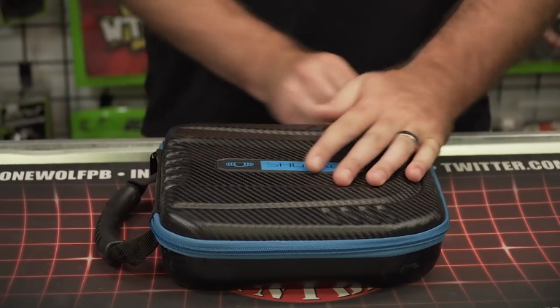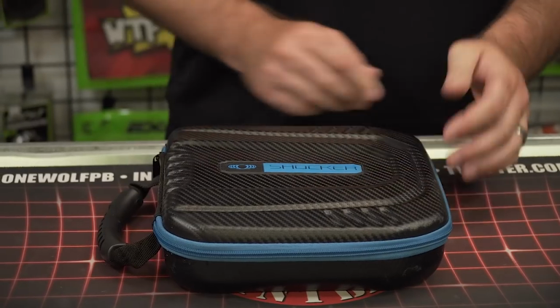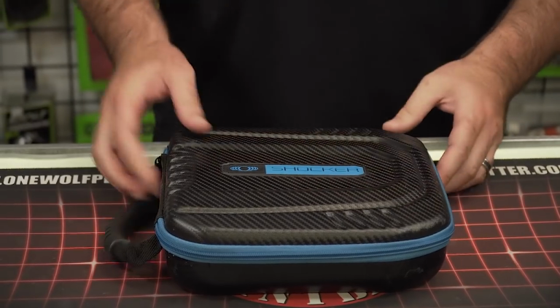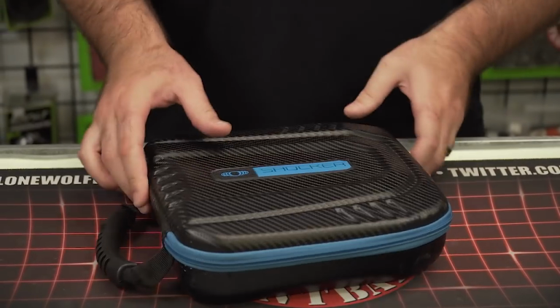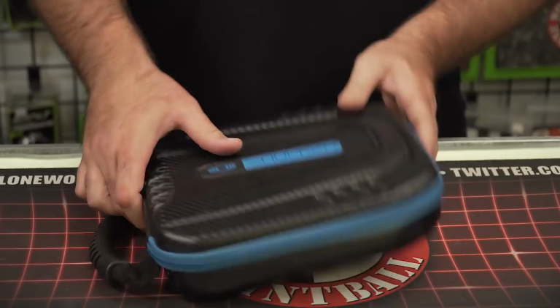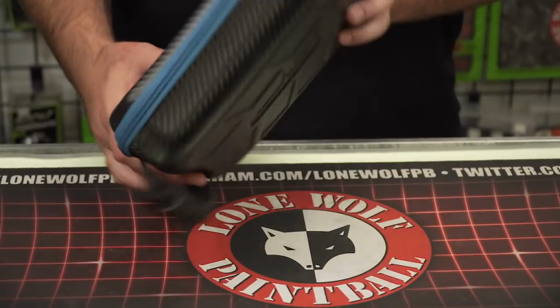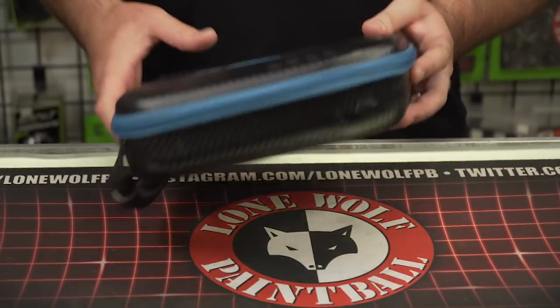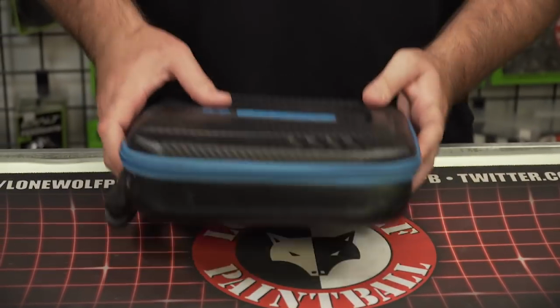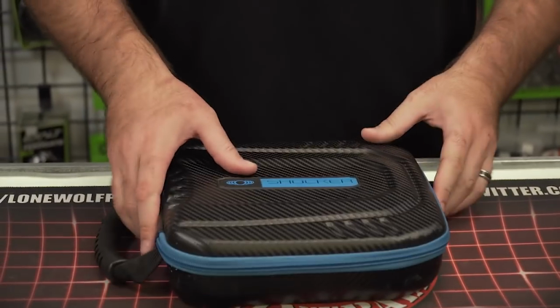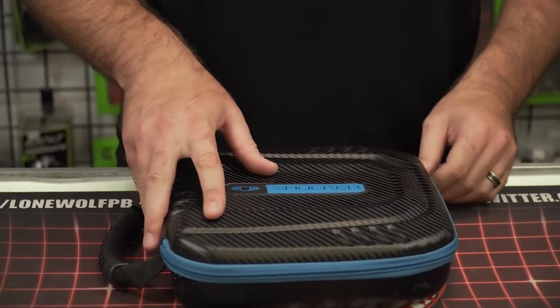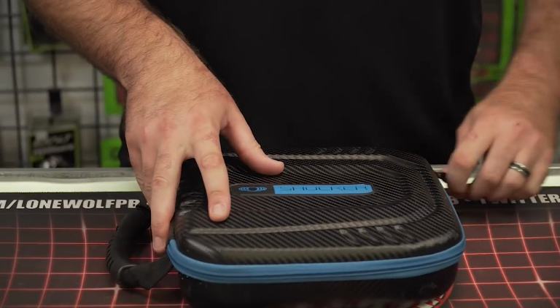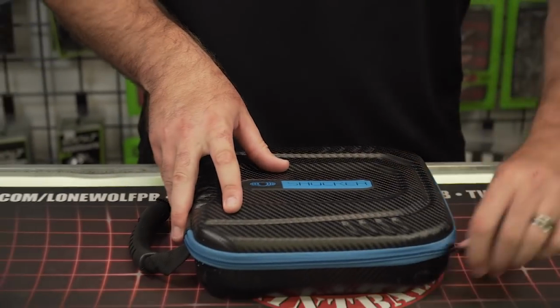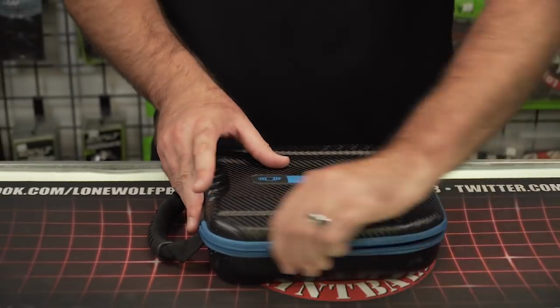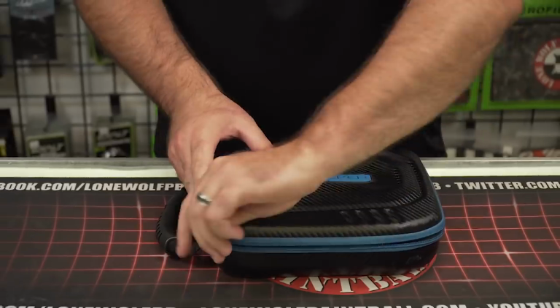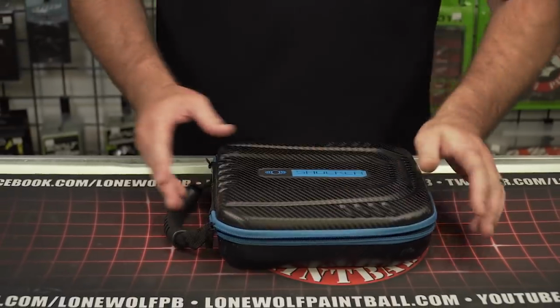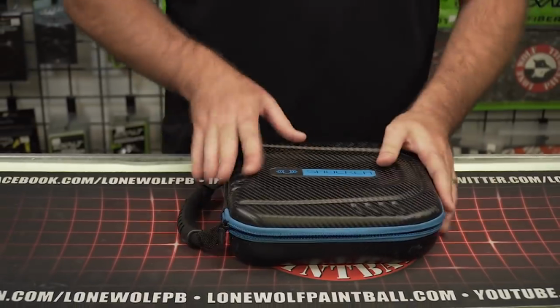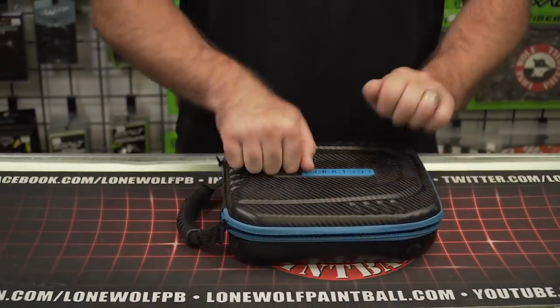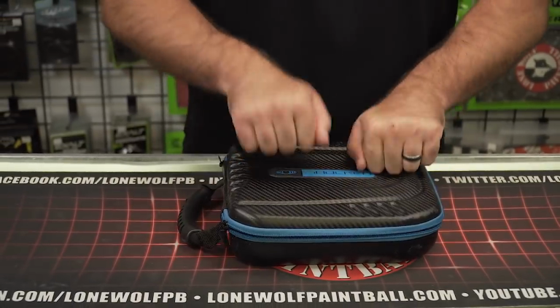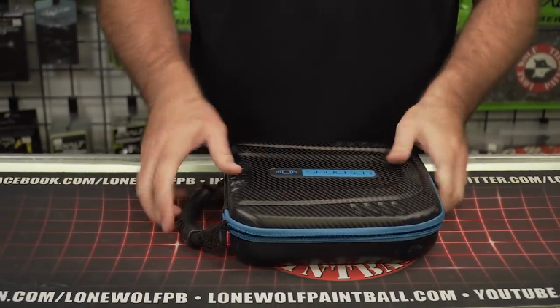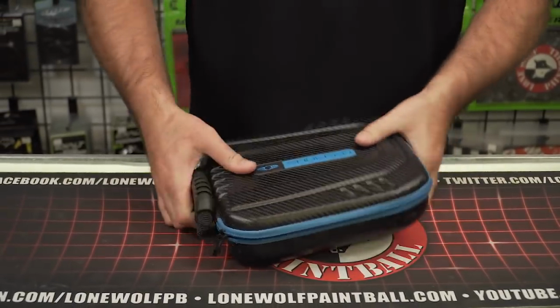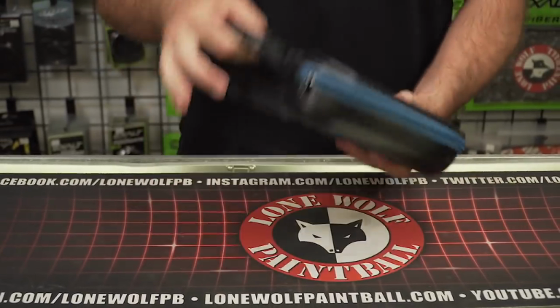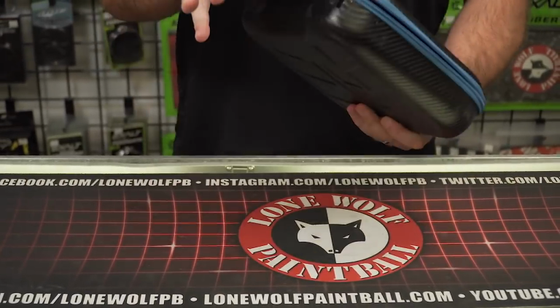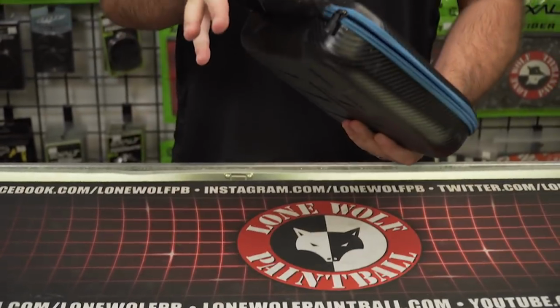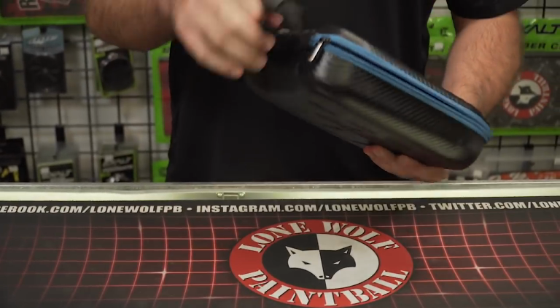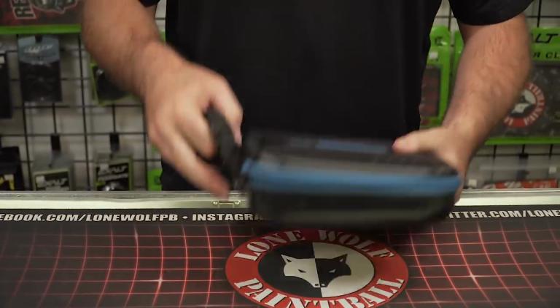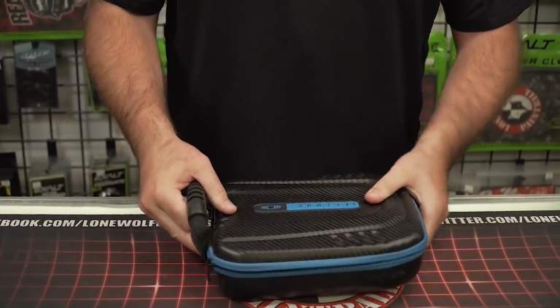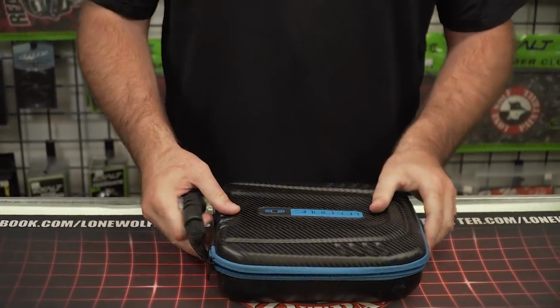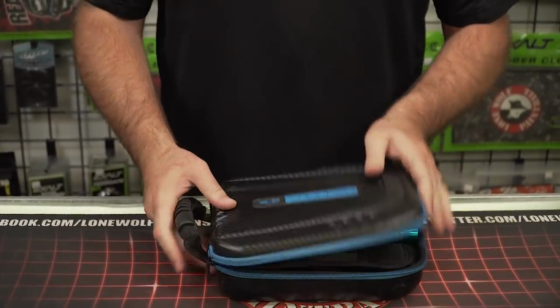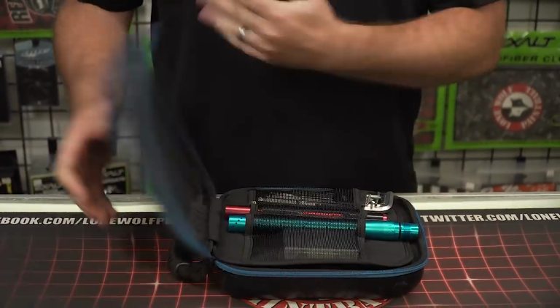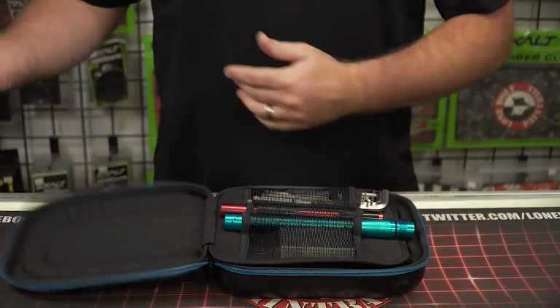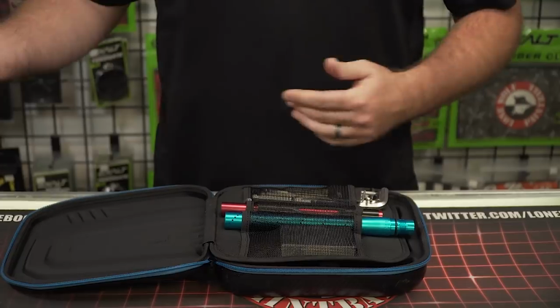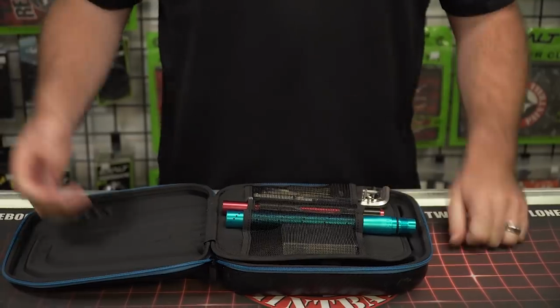This is a very nice case by Shocker — it's a hard case. It comes with a carrying handle. It's fantastic. Shocker CVO.